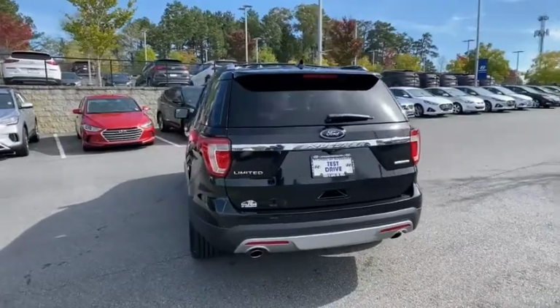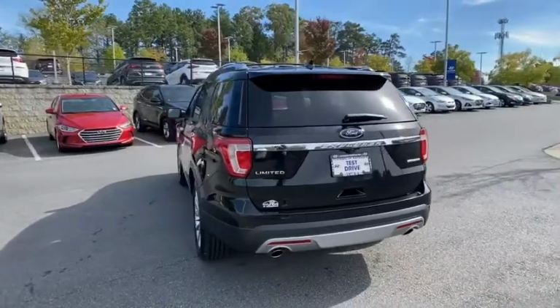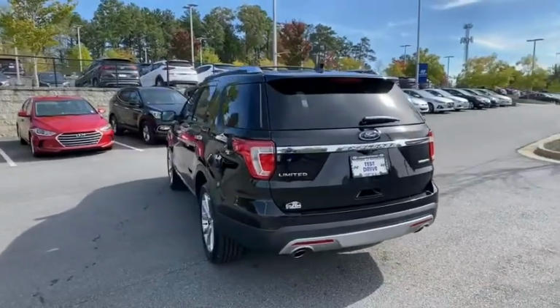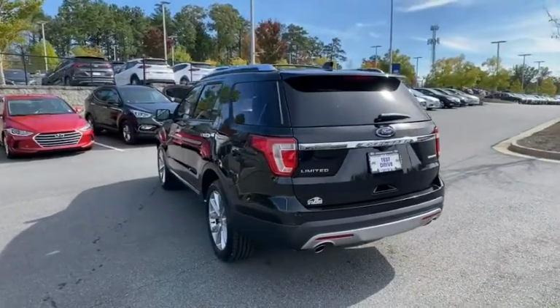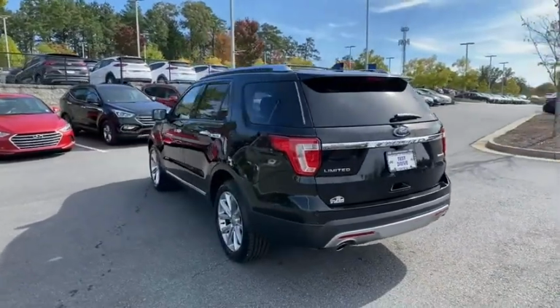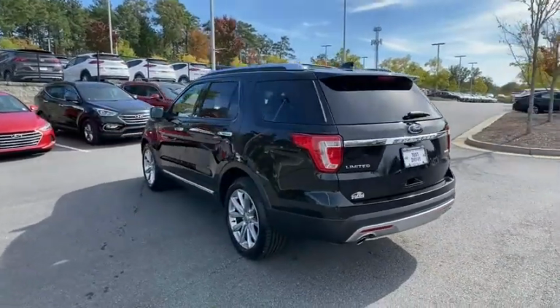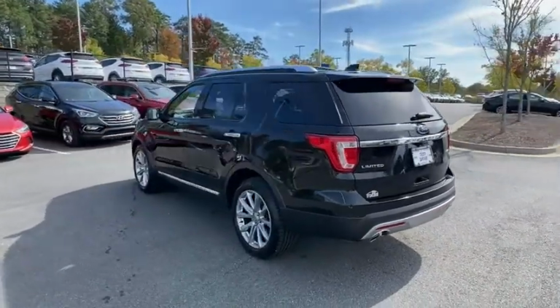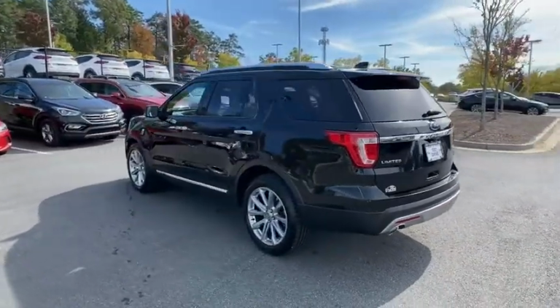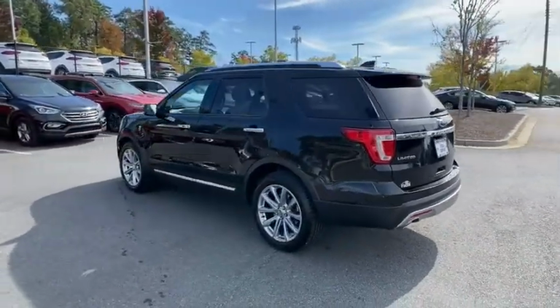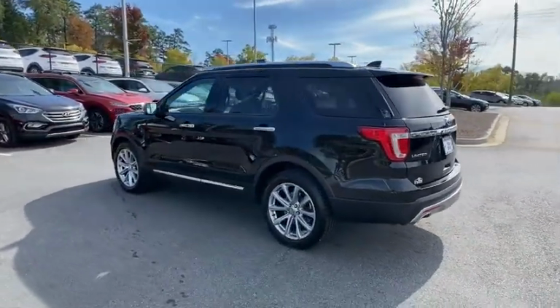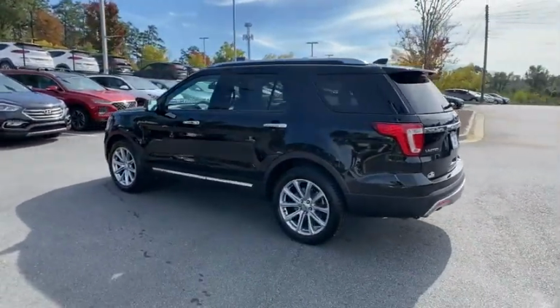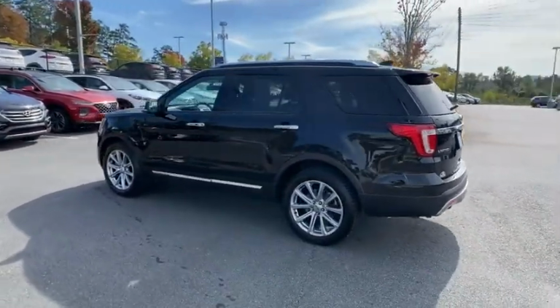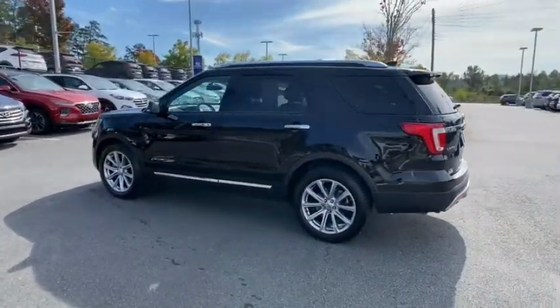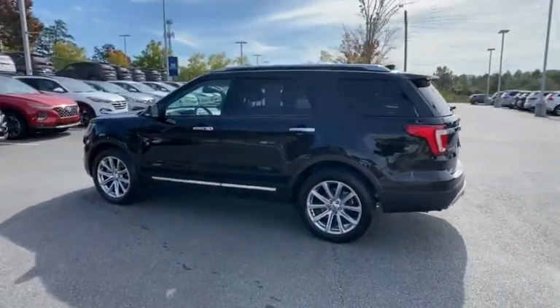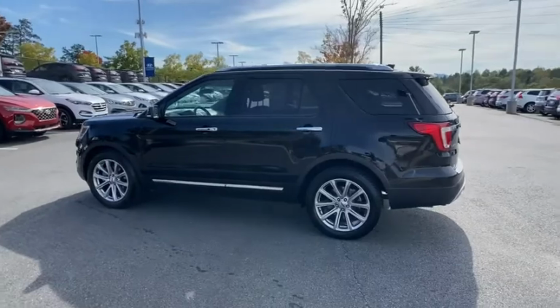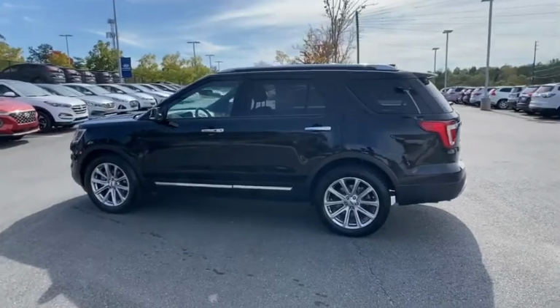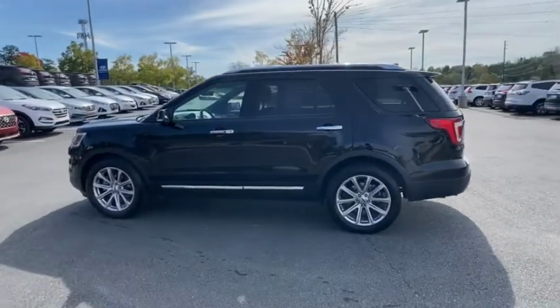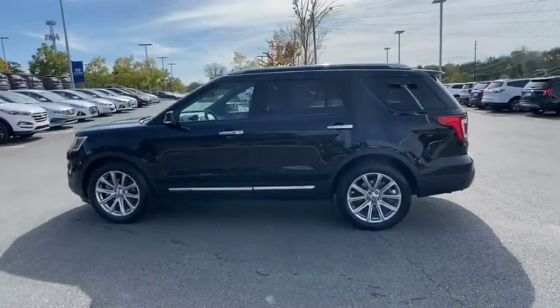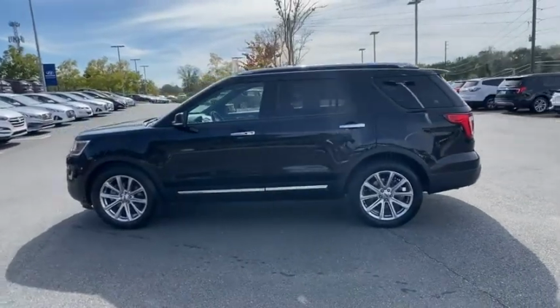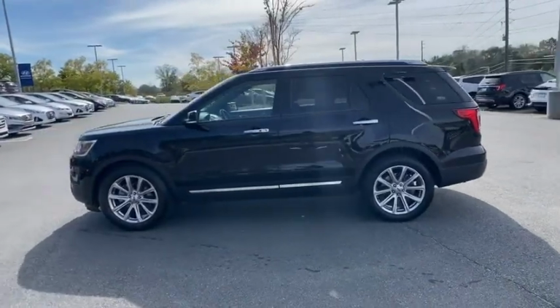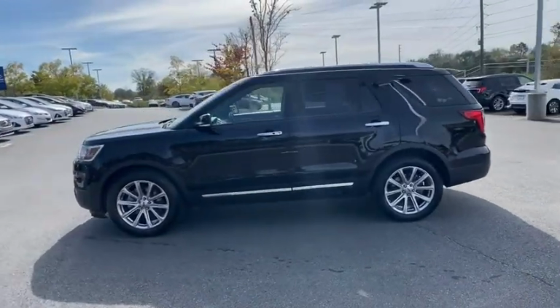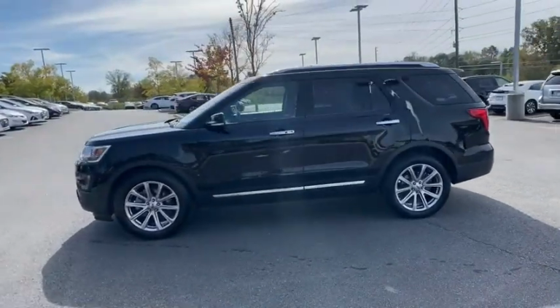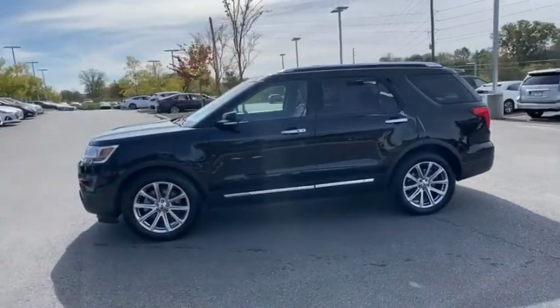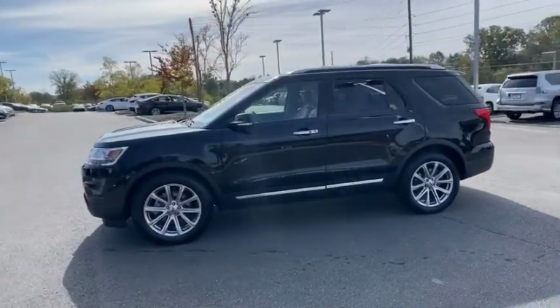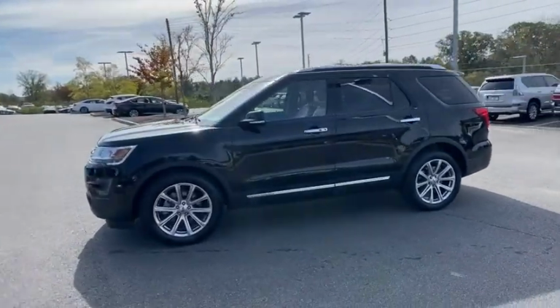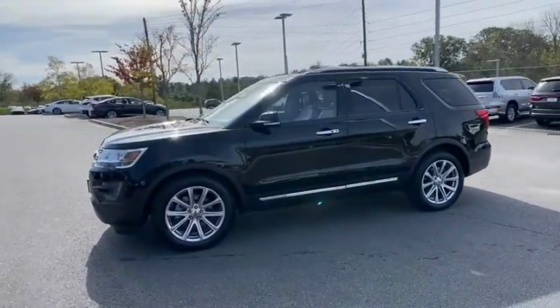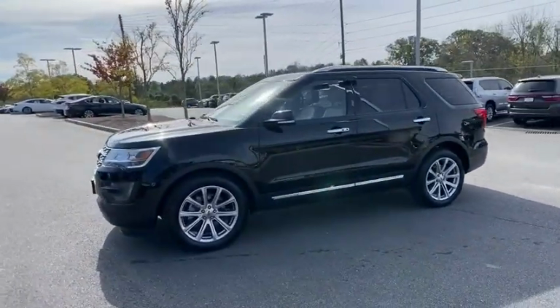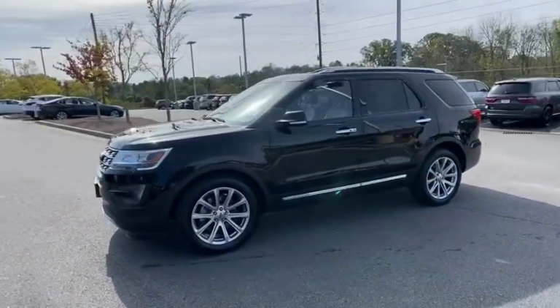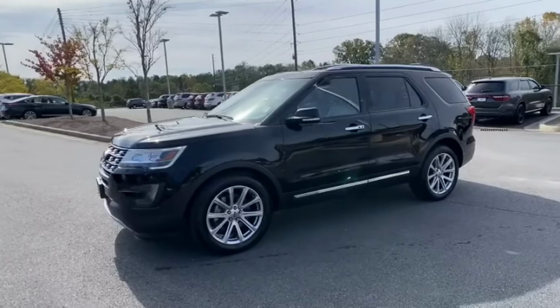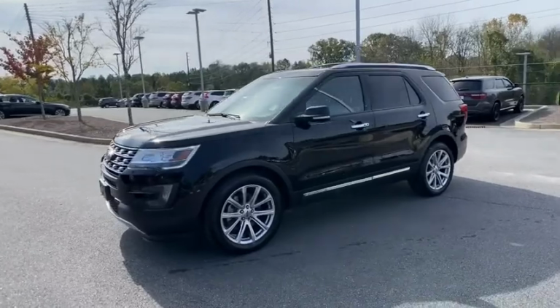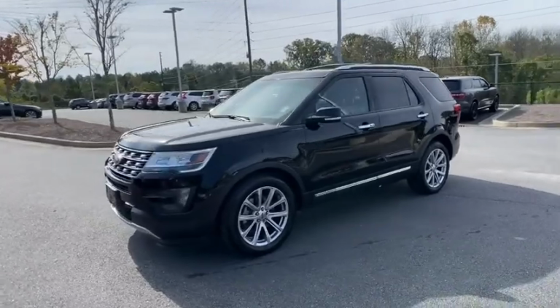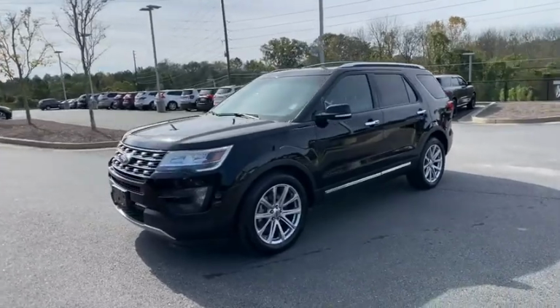Remote start, backup camera, traction control, power liftgate, power passenger seat, navigation system, leather-wrapped steering wheel, Bluetooth wireless data, hands-free phone, dual airbags.